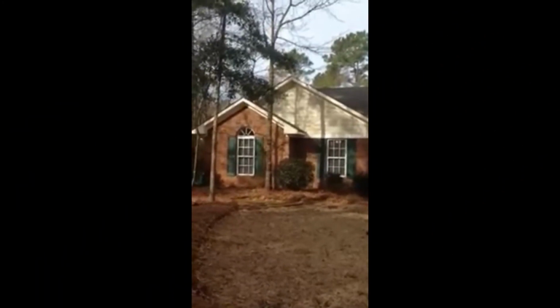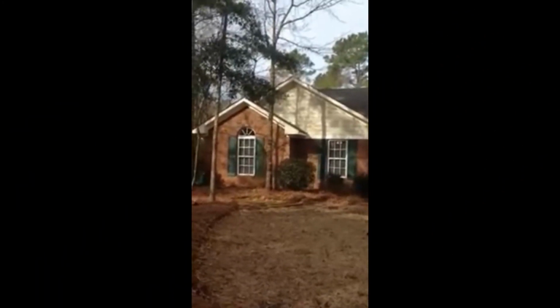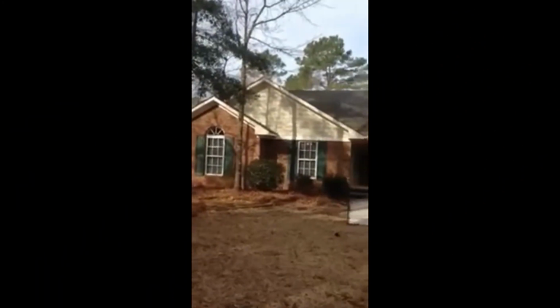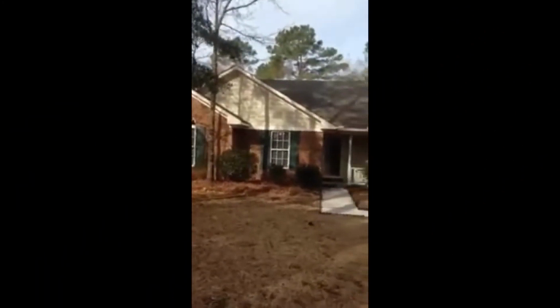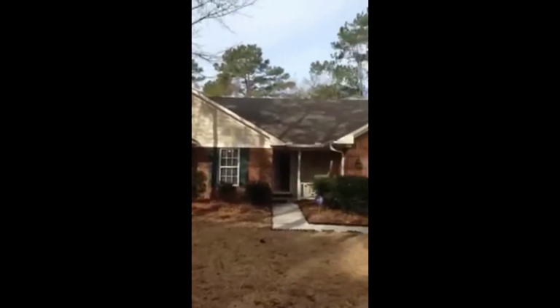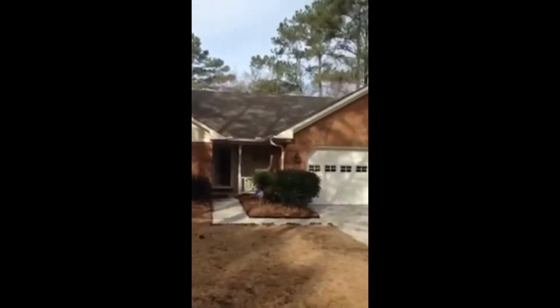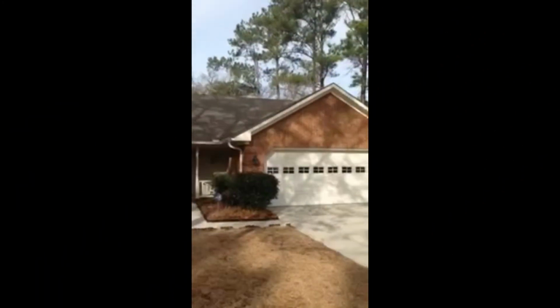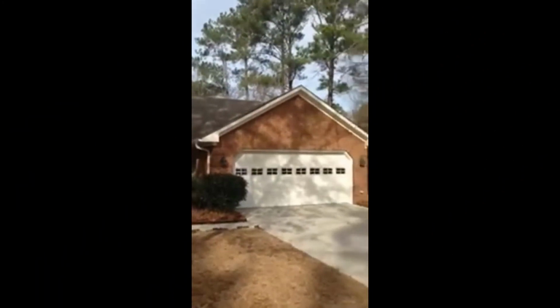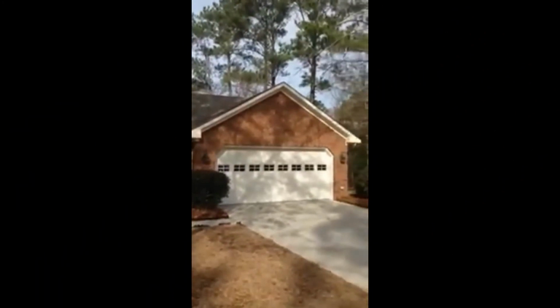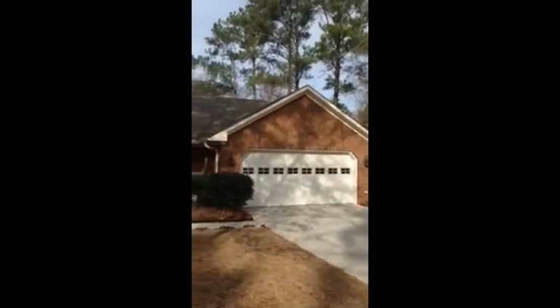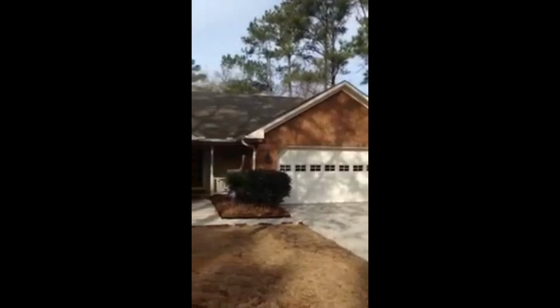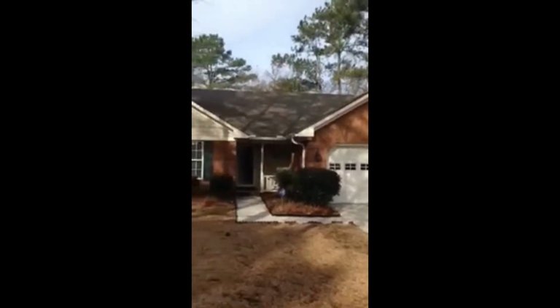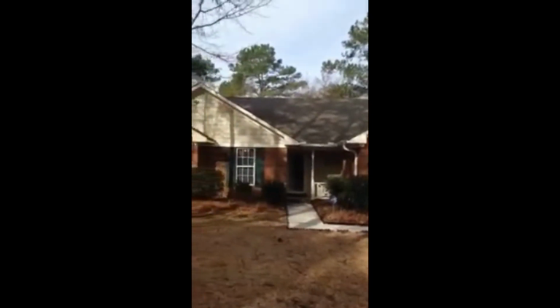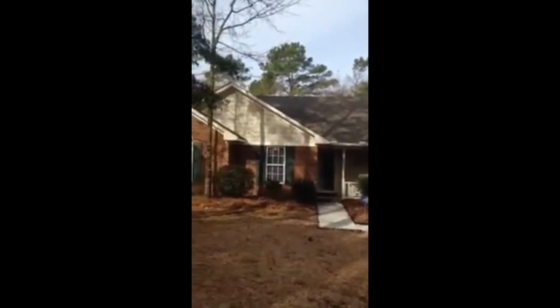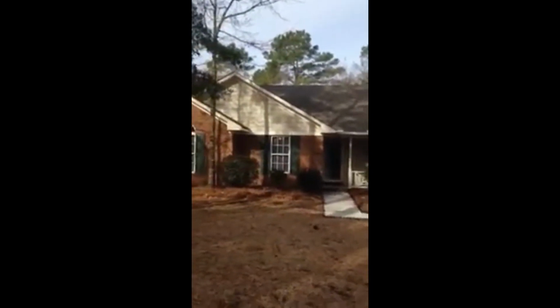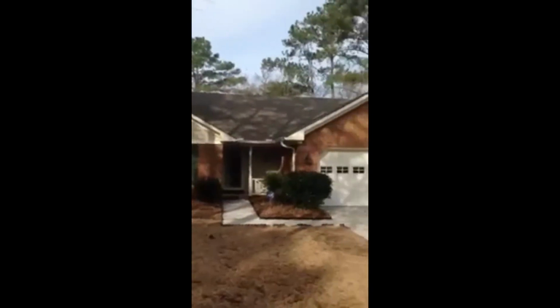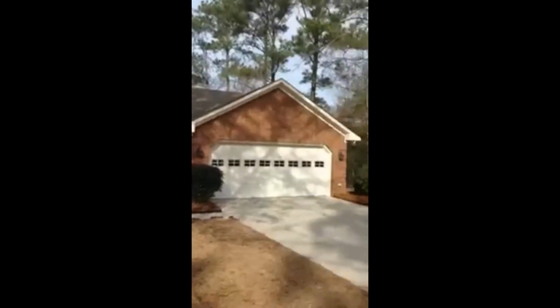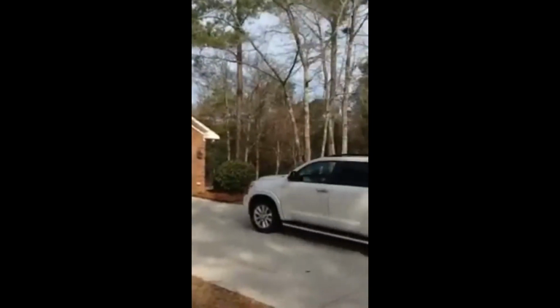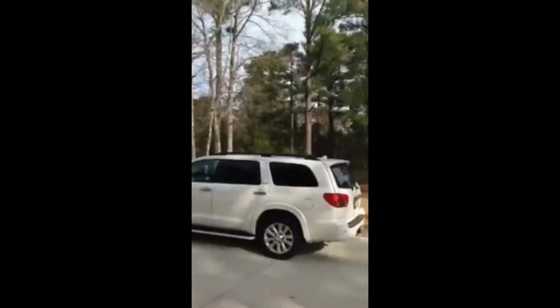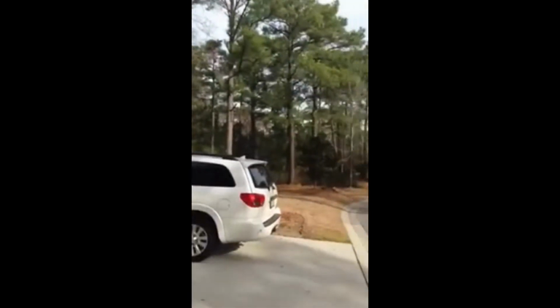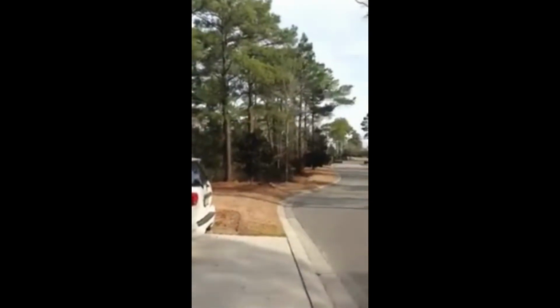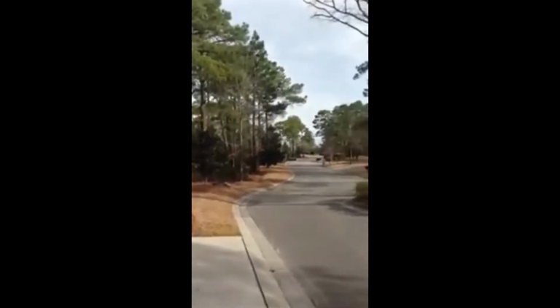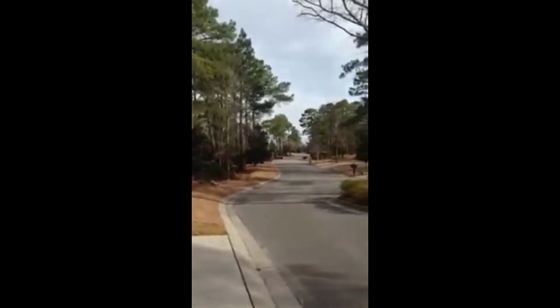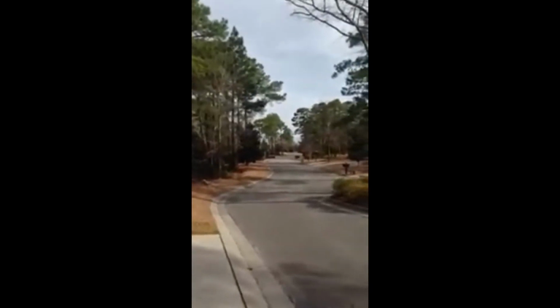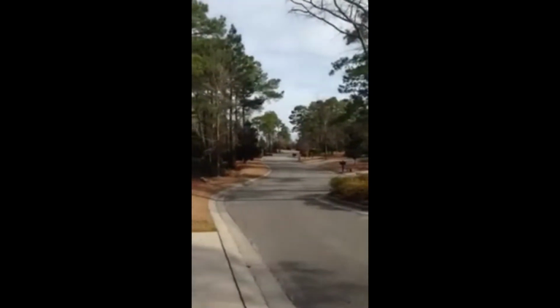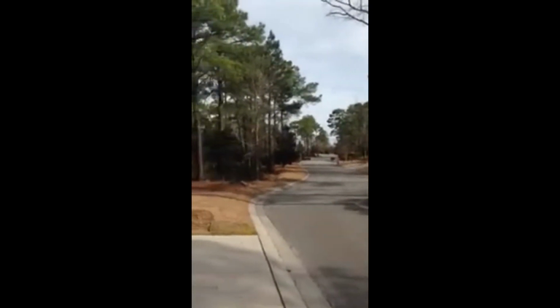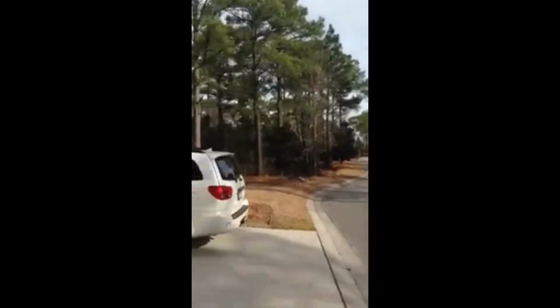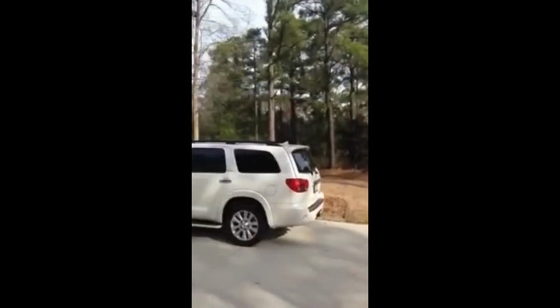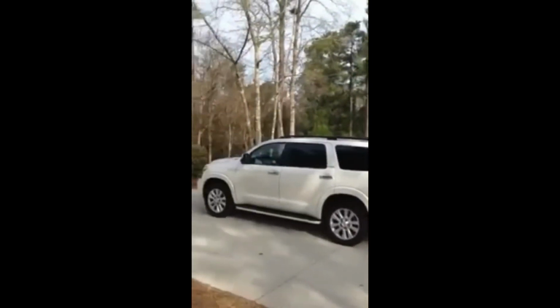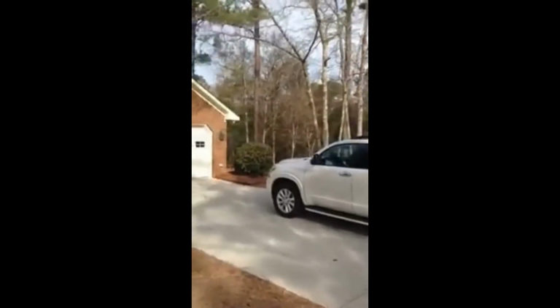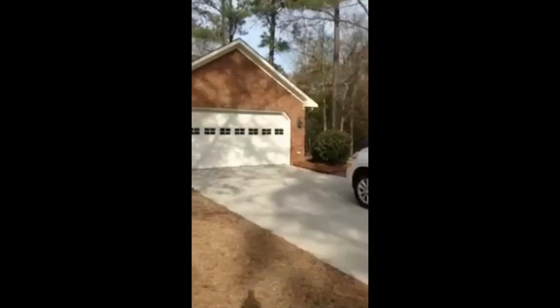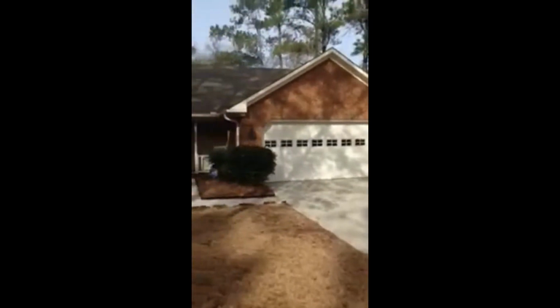This home is located in Daniel's Trace, which is off of Murrayville Road in northern New Hanover County. It's a small little neighborhood — there are only about 30 or so homes in here, lots of natural trees, very quiet neighborhood.